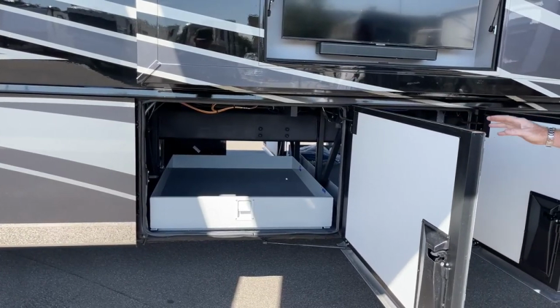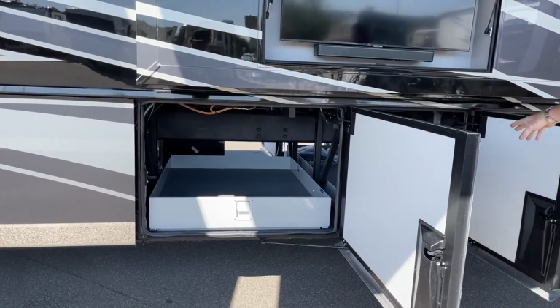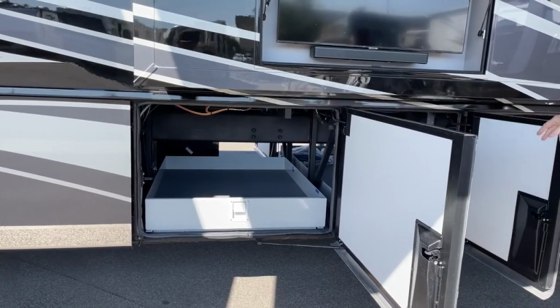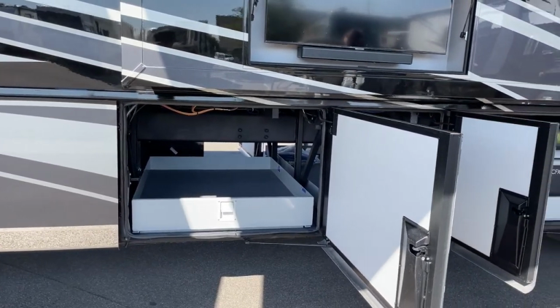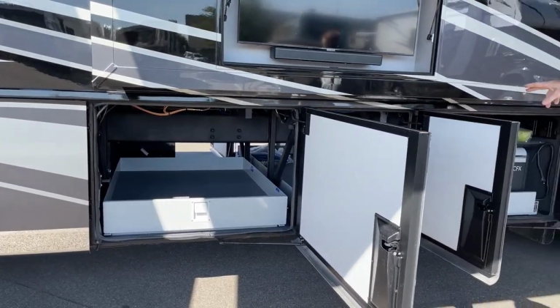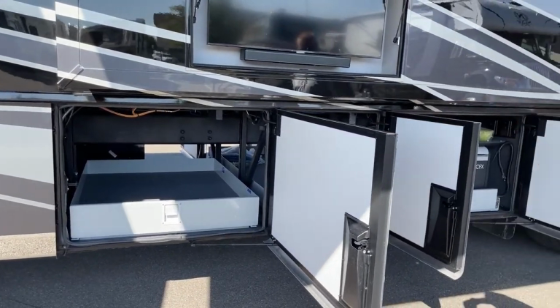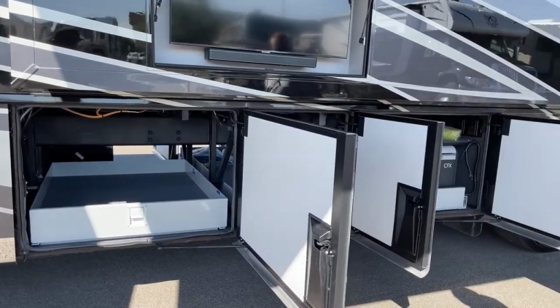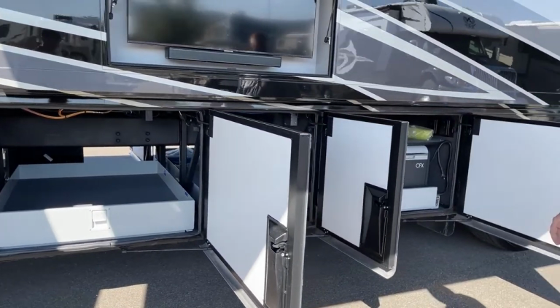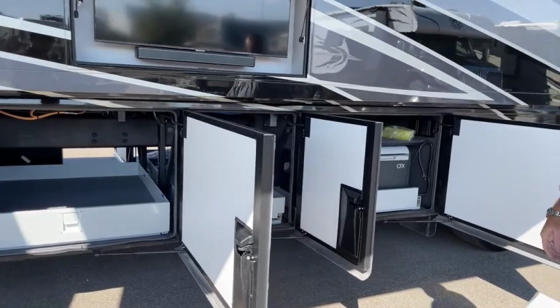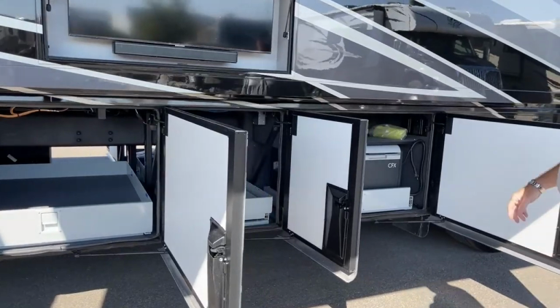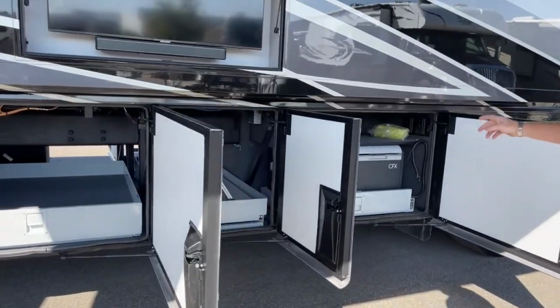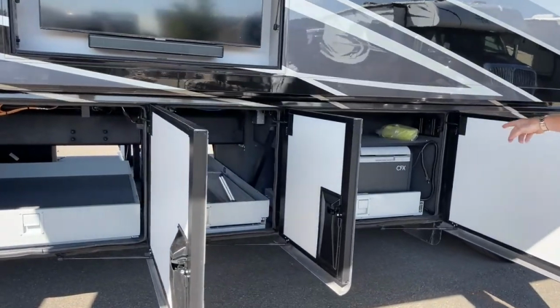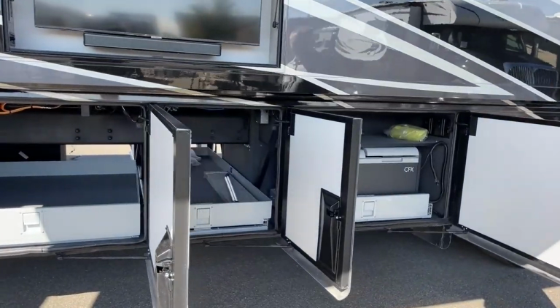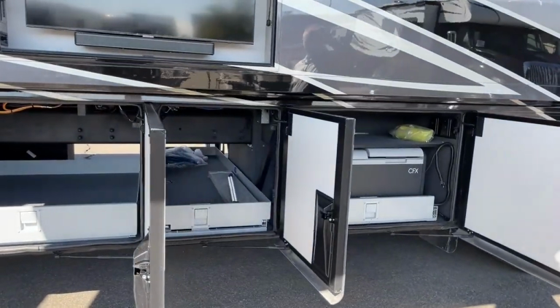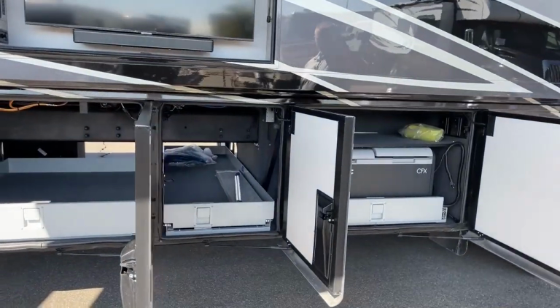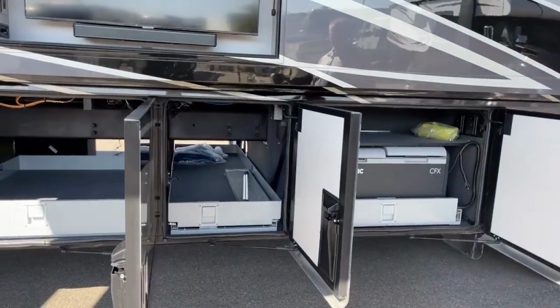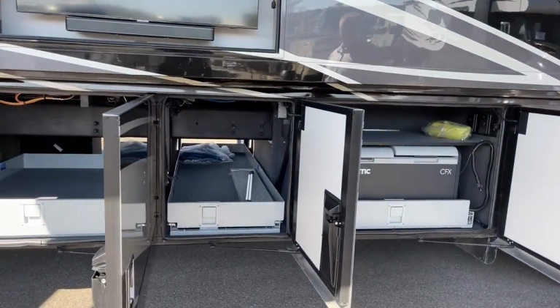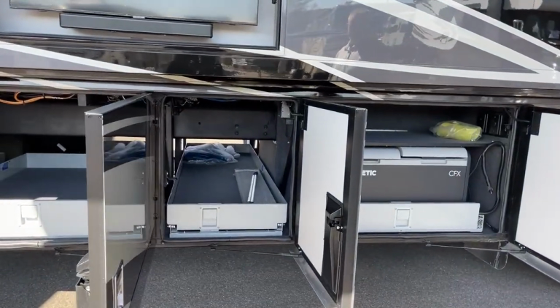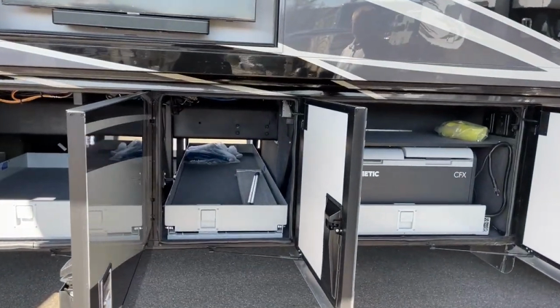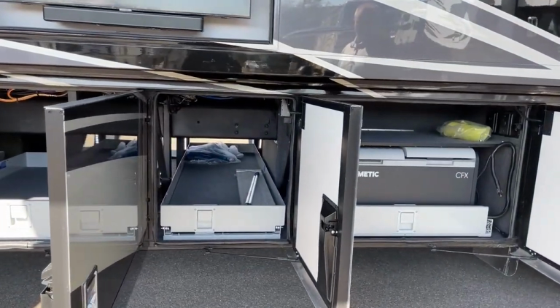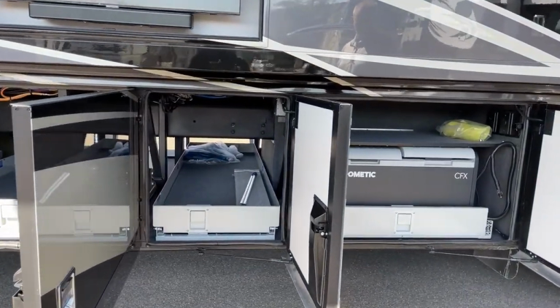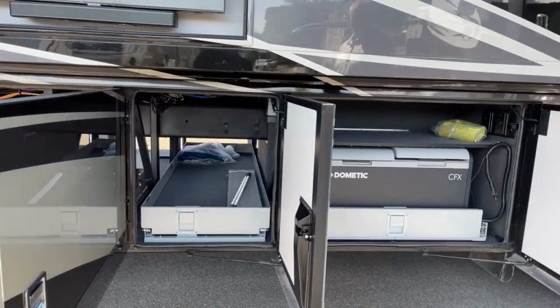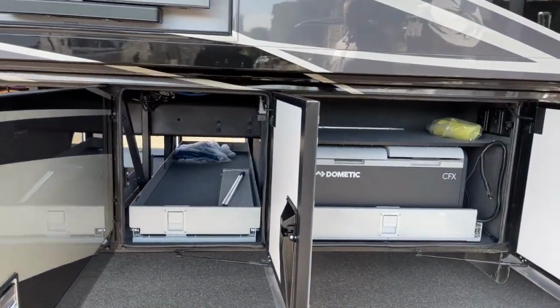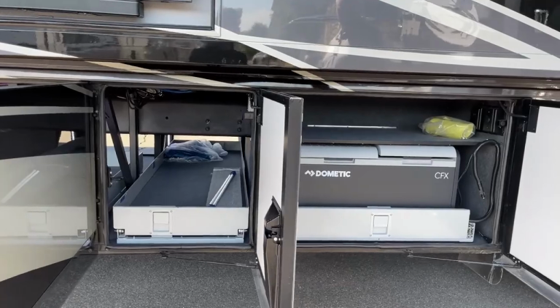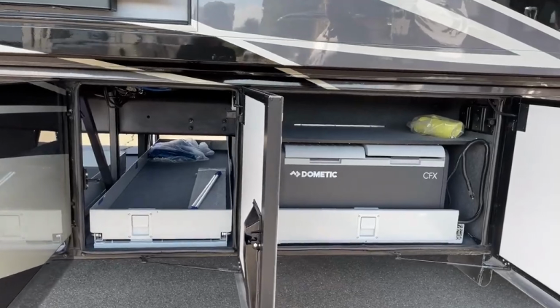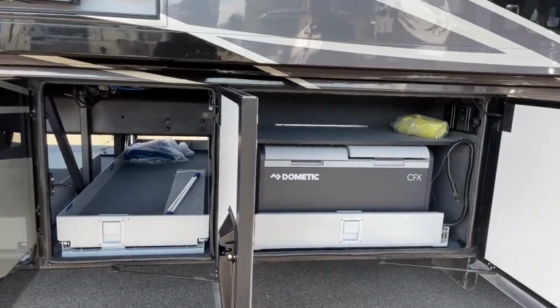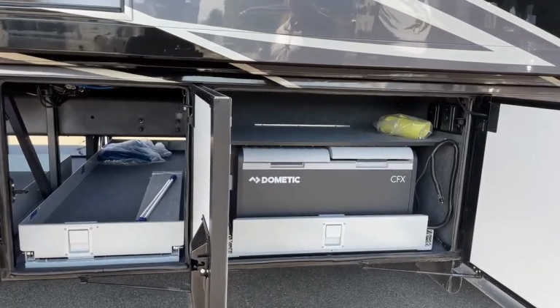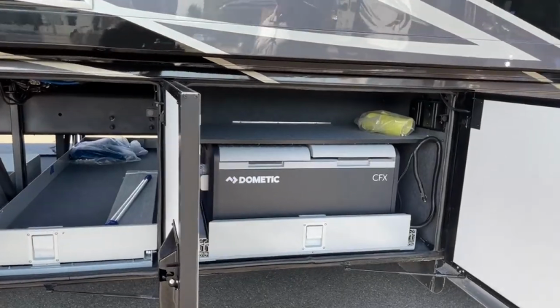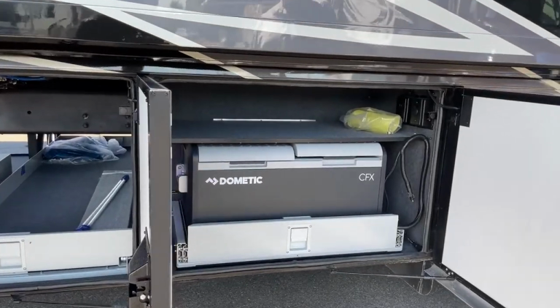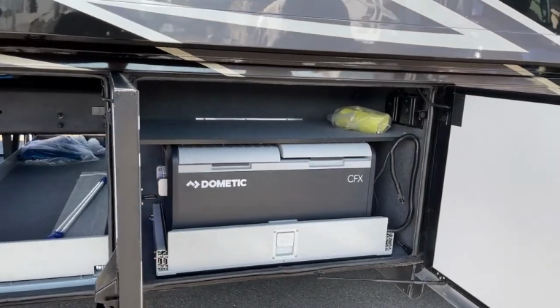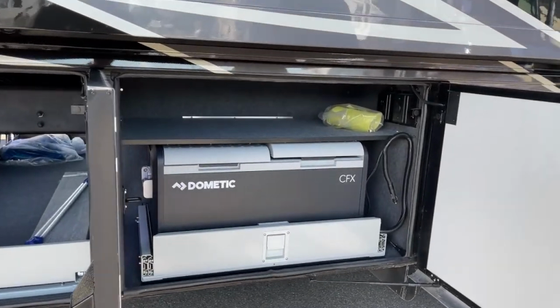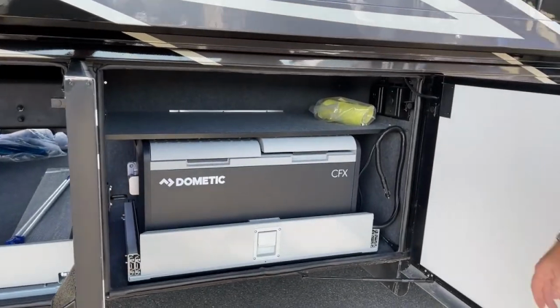This one goes all the way through. On this one, you also have an exterior refrigerator-freezer by Dometic — a nice little touch with a shelf up here so you don't waste any space.